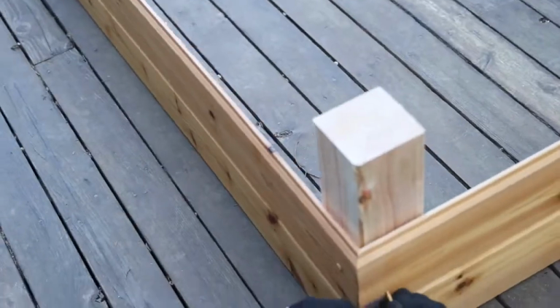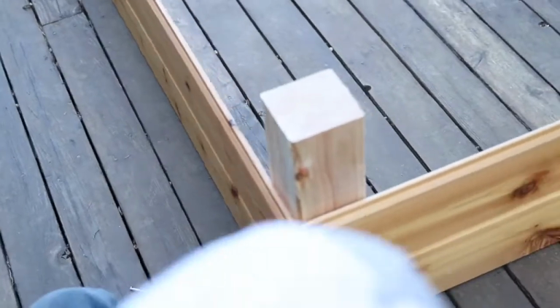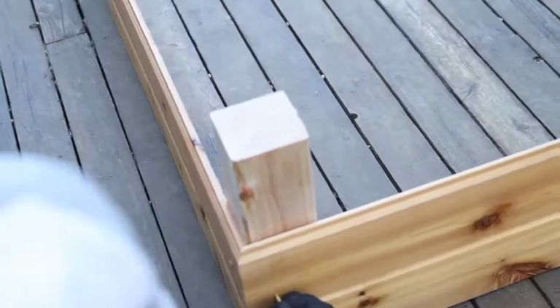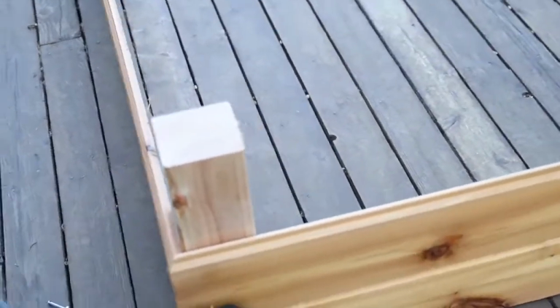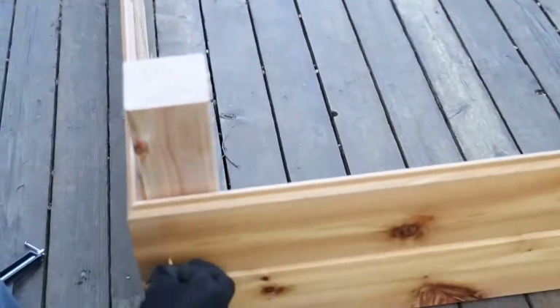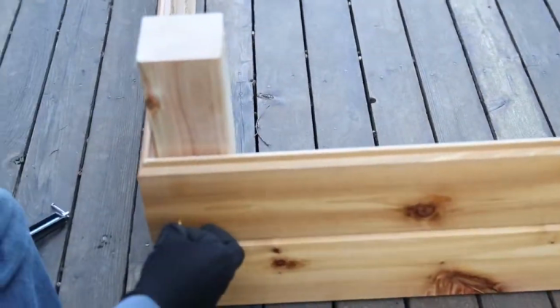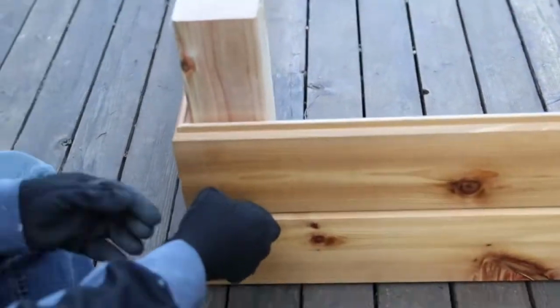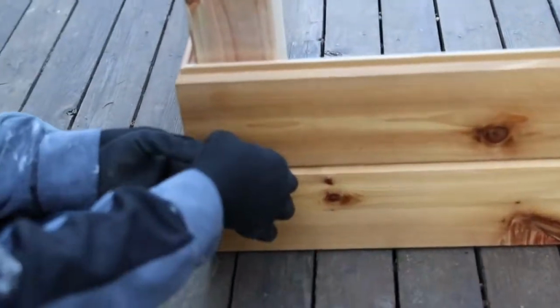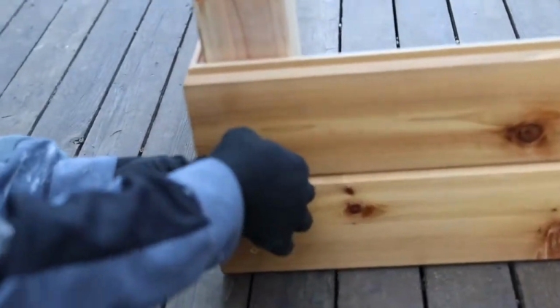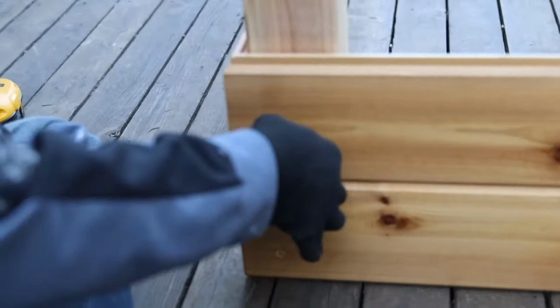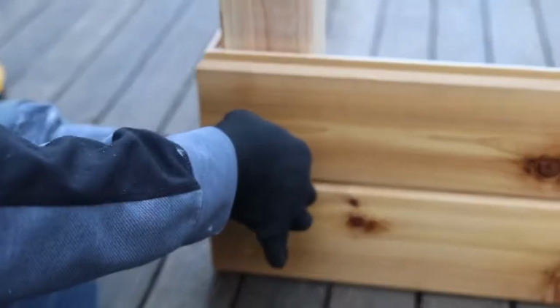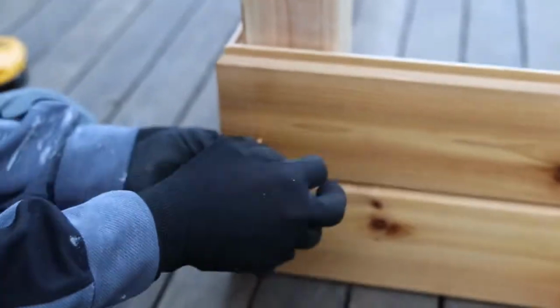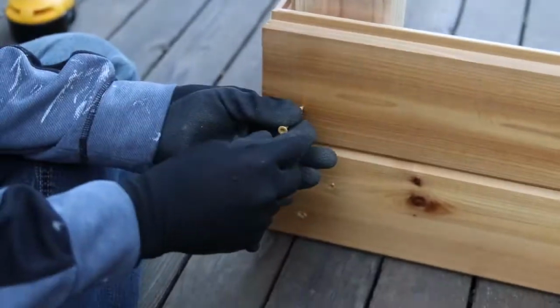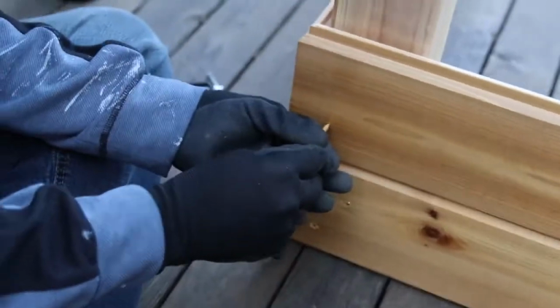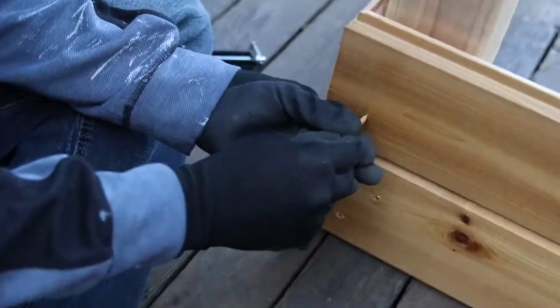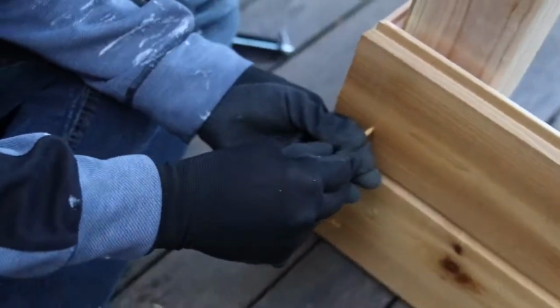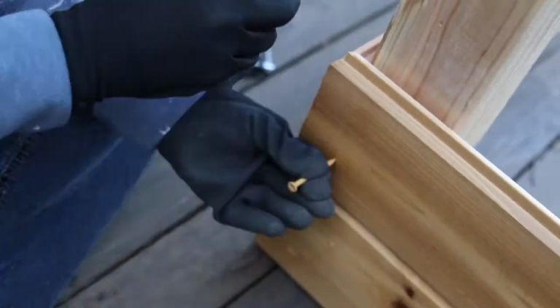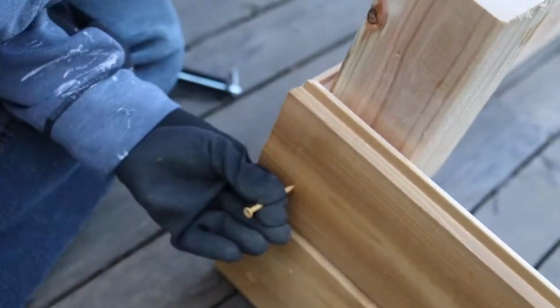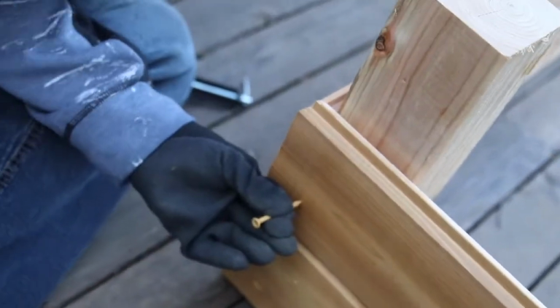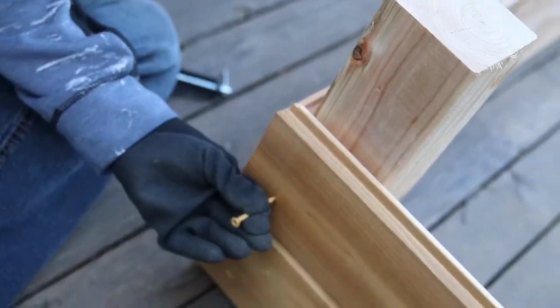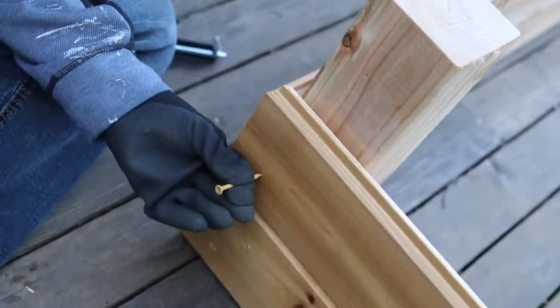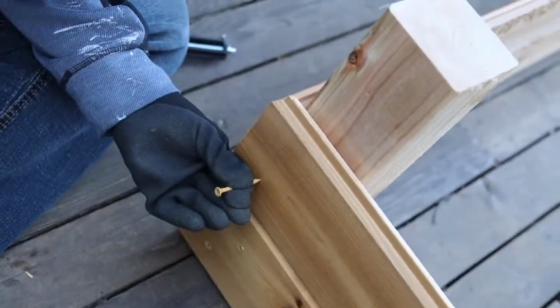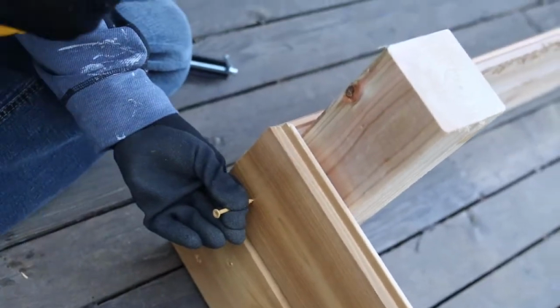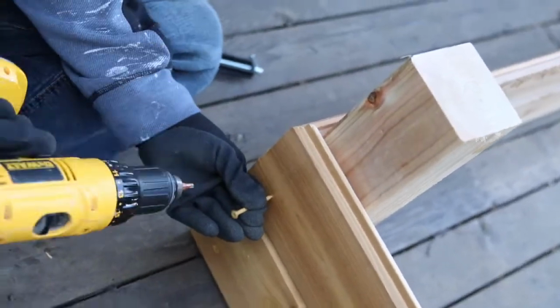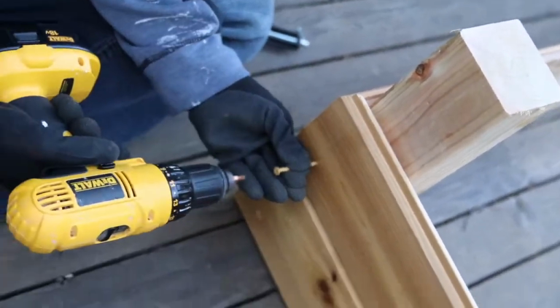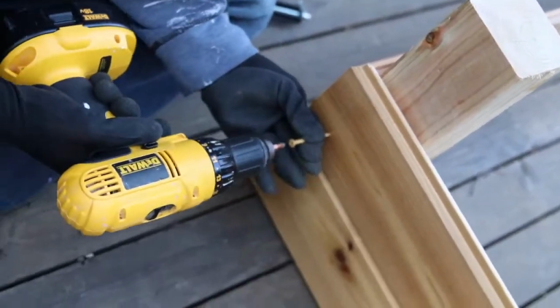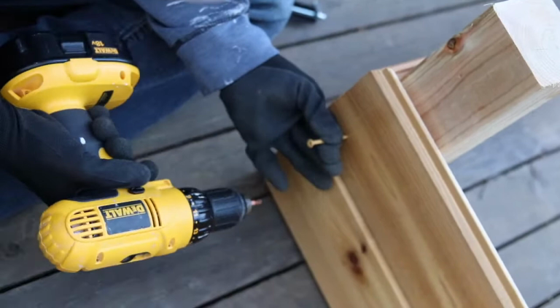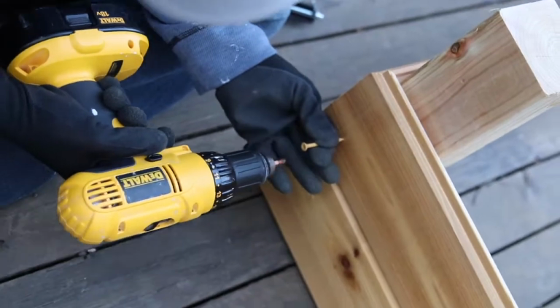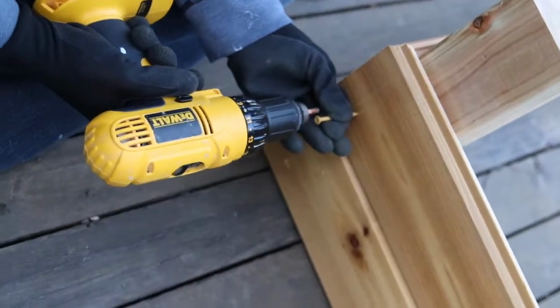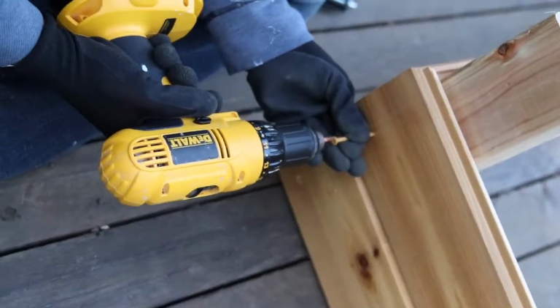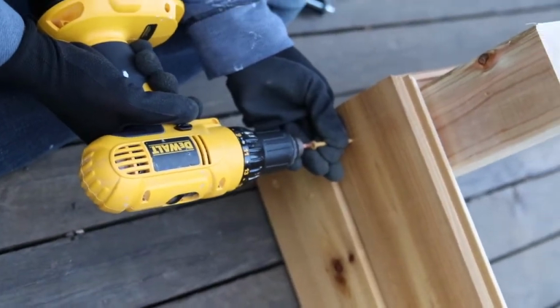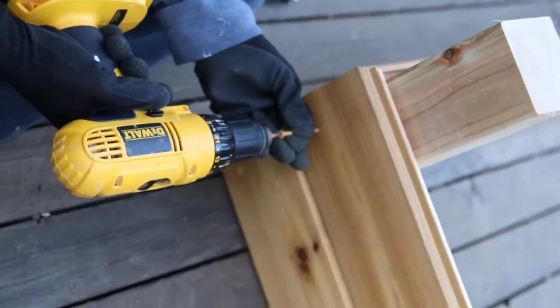Start by connecting the cedar plank sides — you'll want to connect the end pieces first using an exterior deck screw and a hand drill.